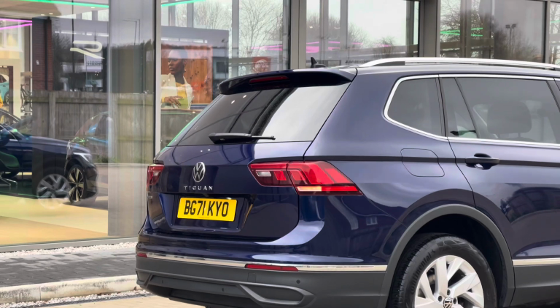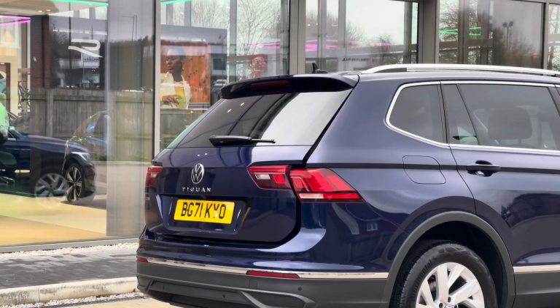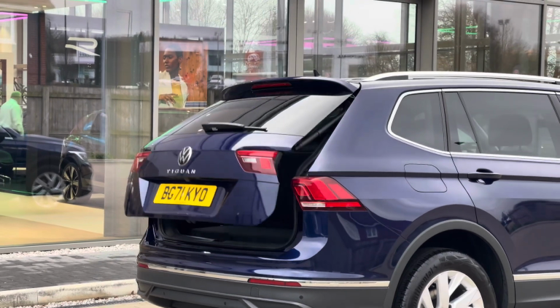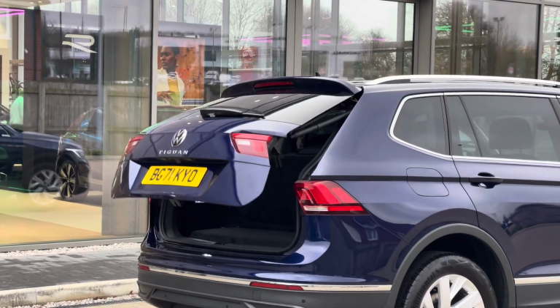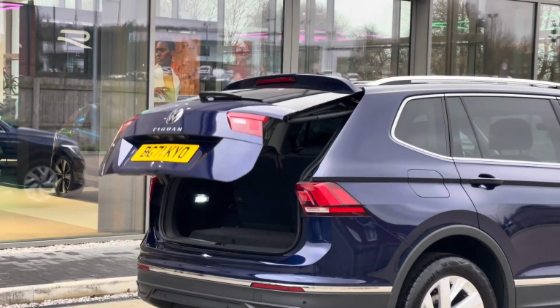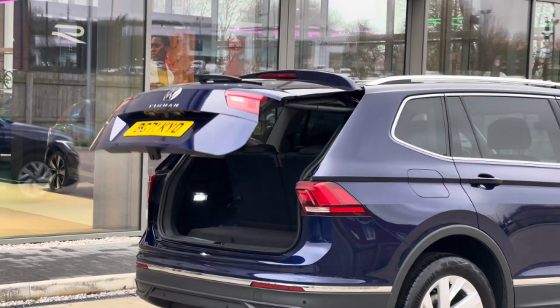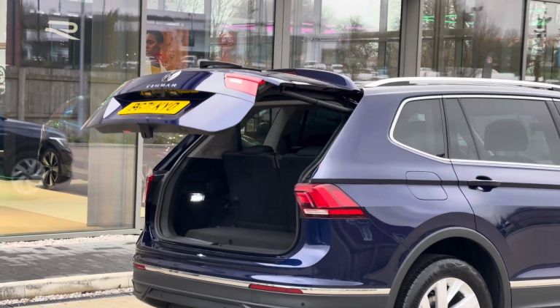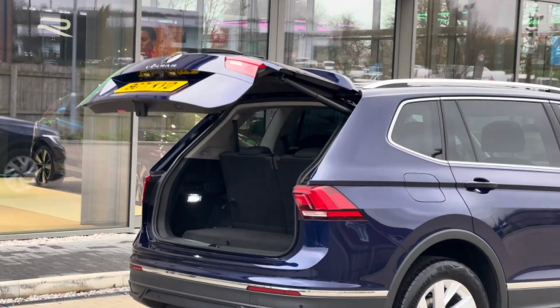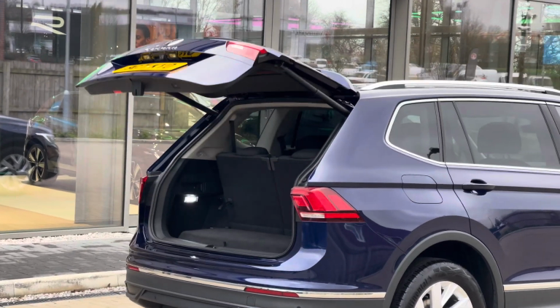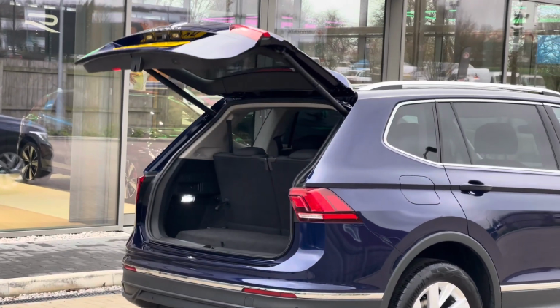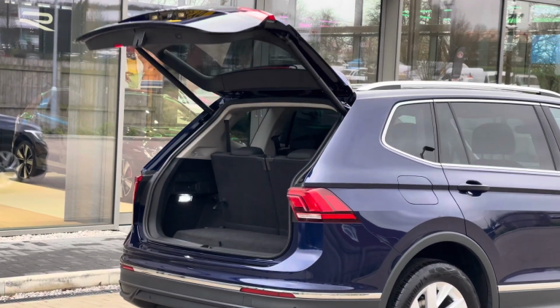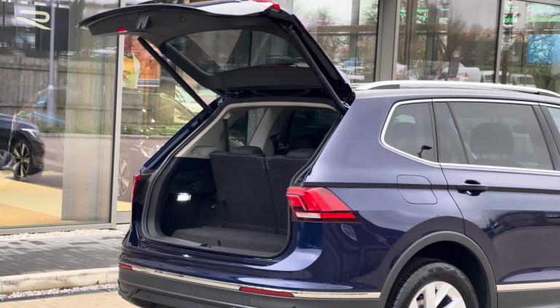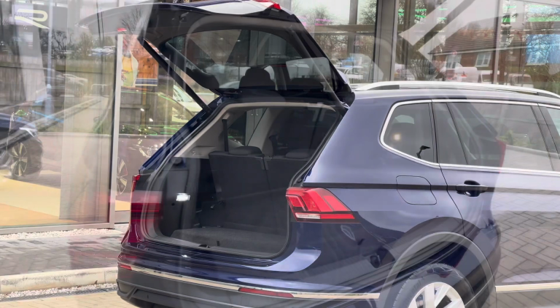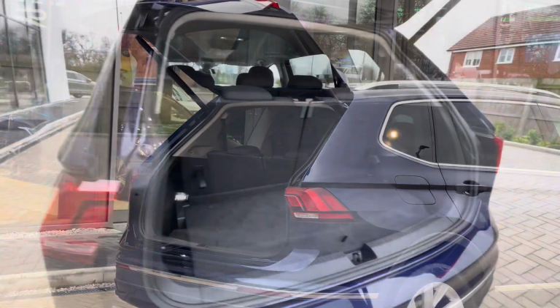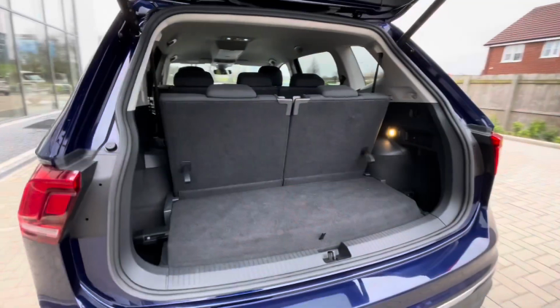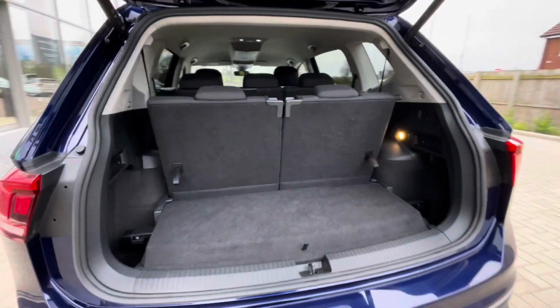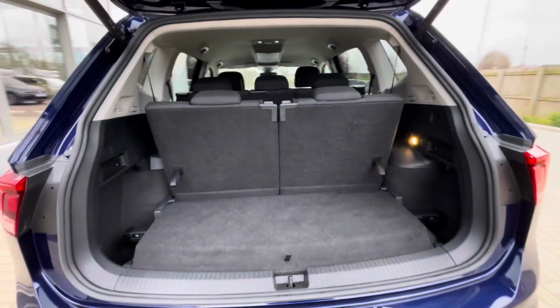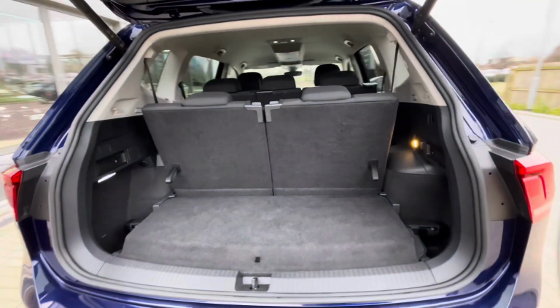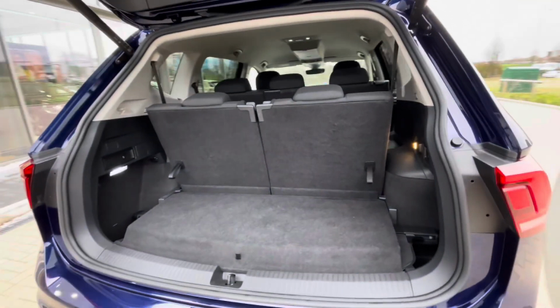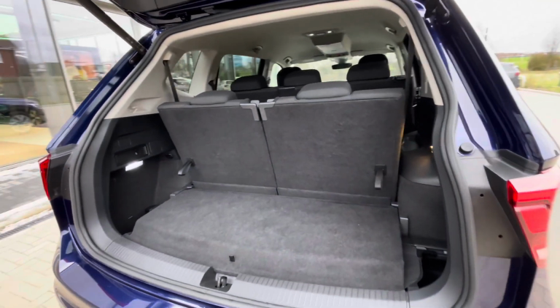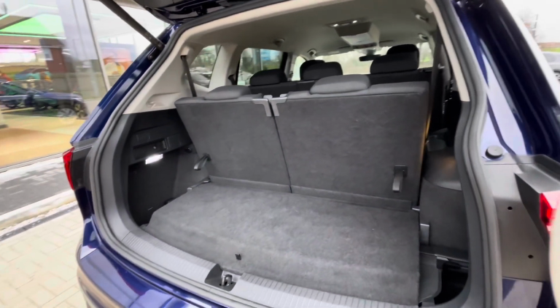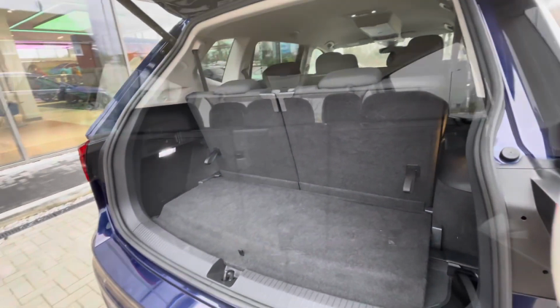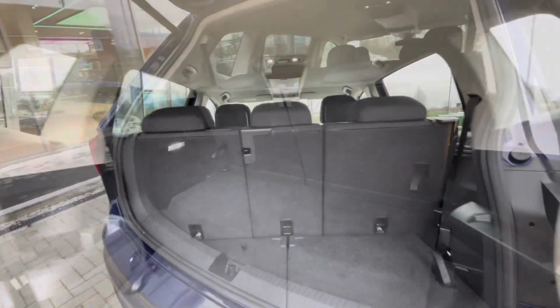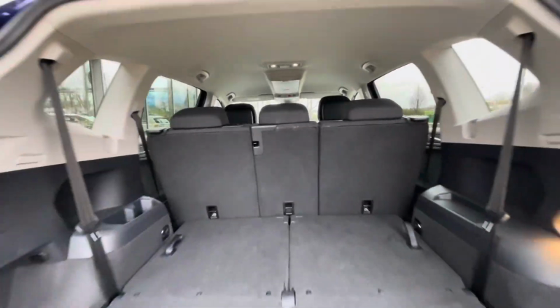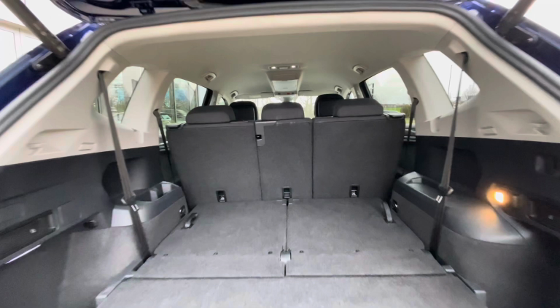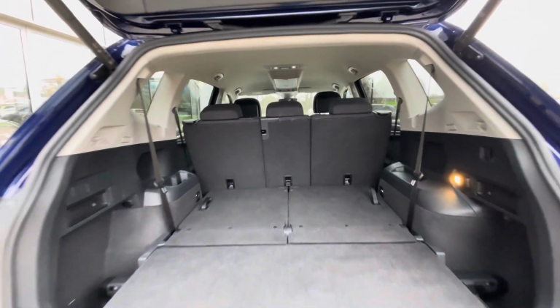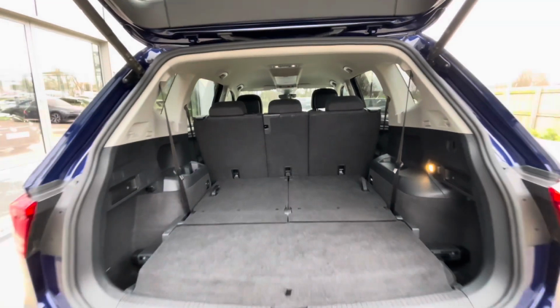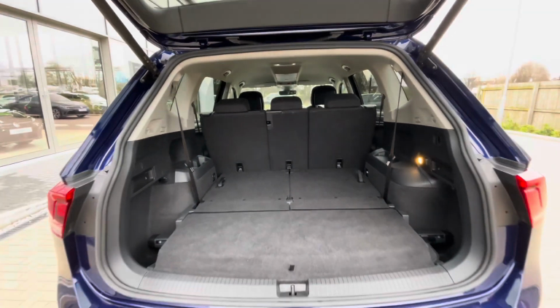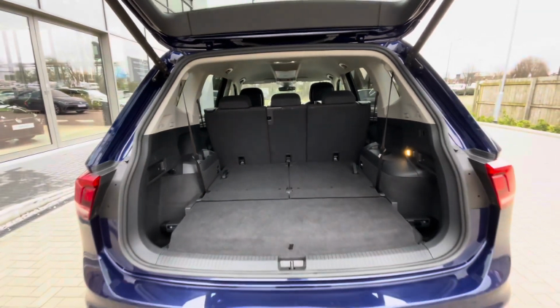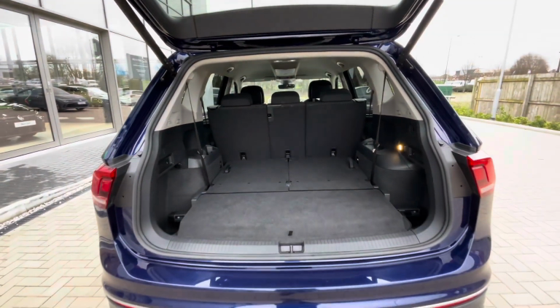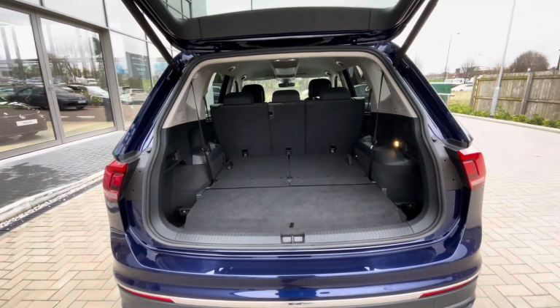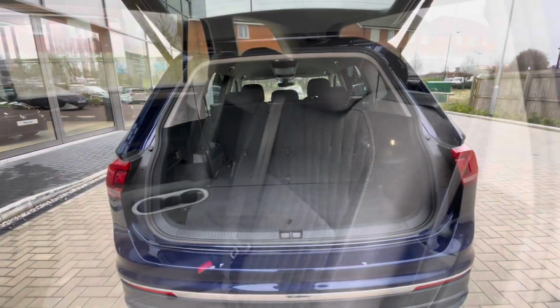You have an electric tailgate — simply hold the button on the key and you can access this boot directly, great if you have your hands filled with shopping for example. You have a little bit of storage space in the back there, but once you do drop down the back row of seats you have a large boot capacity, big enough to fit stuff like suitcases inside there with ease.